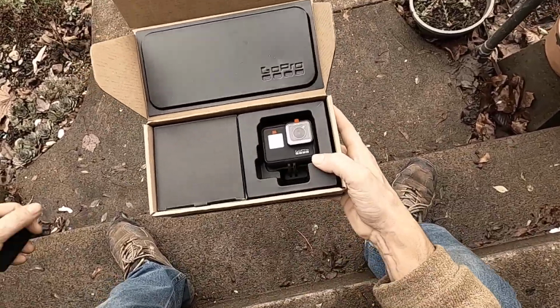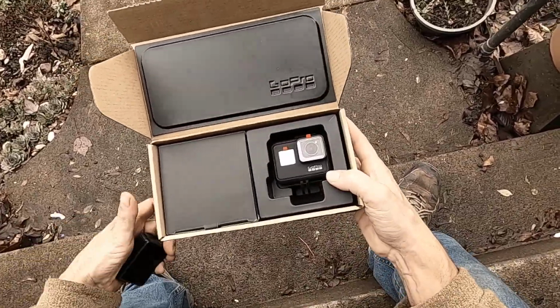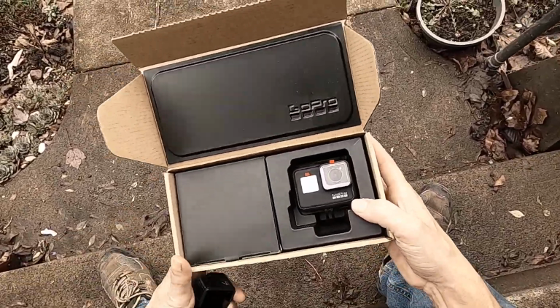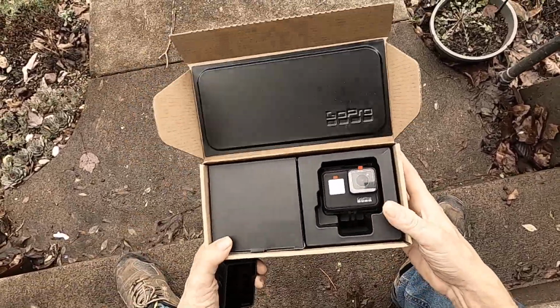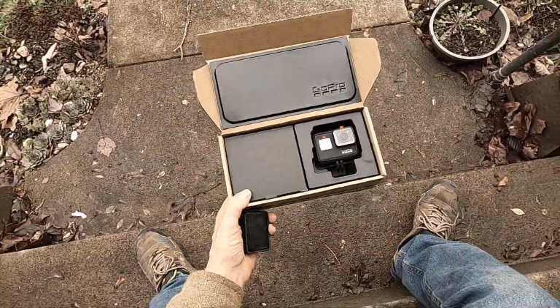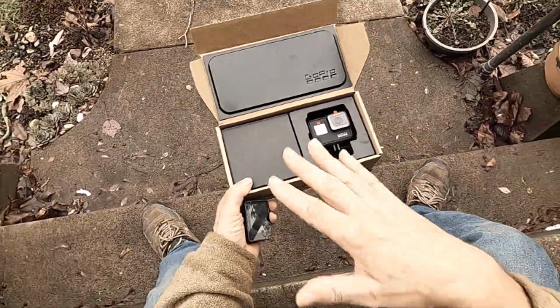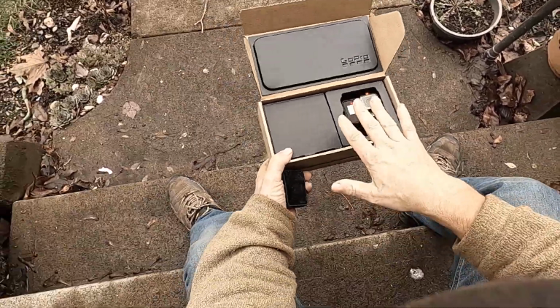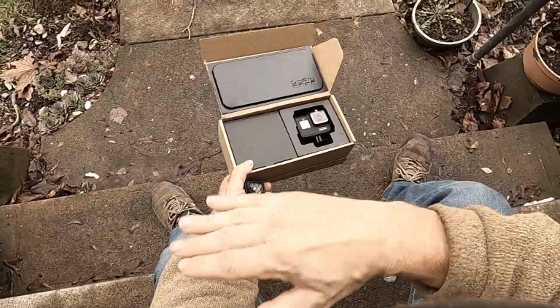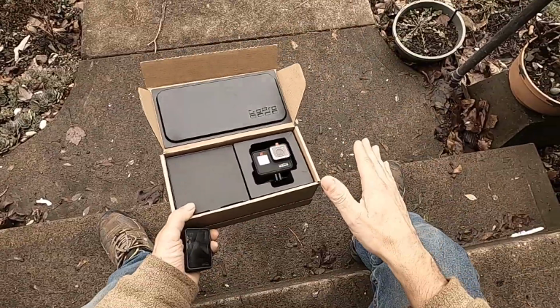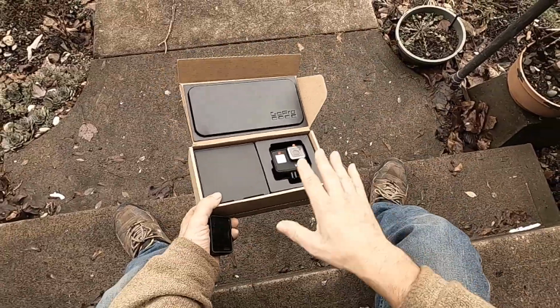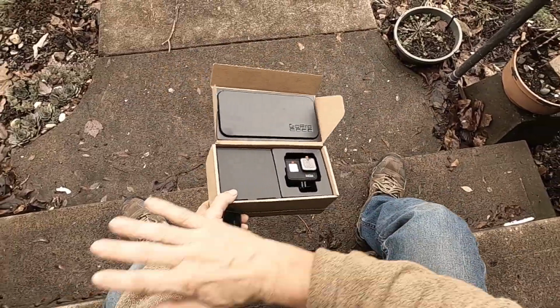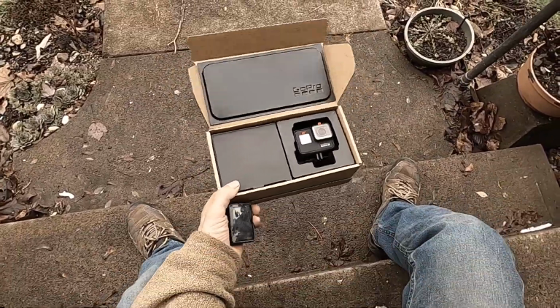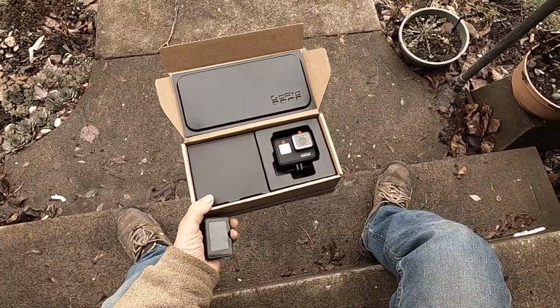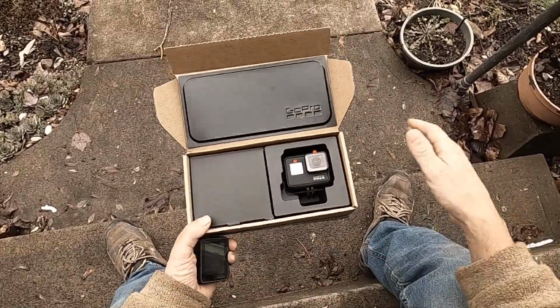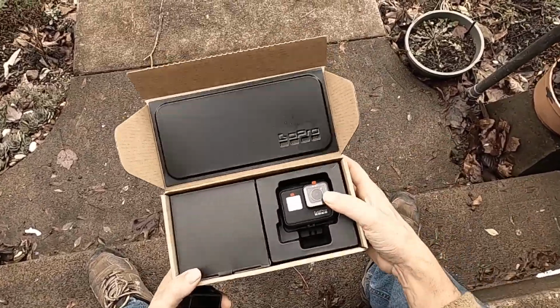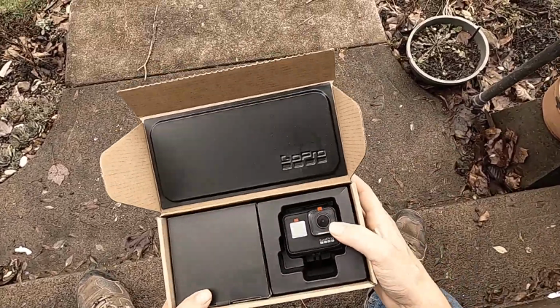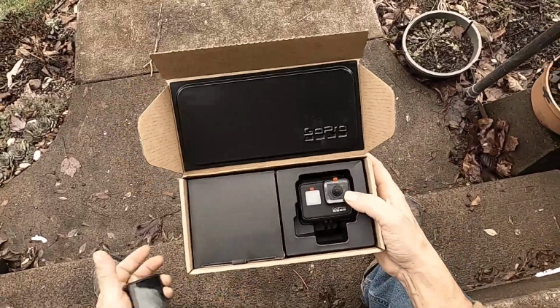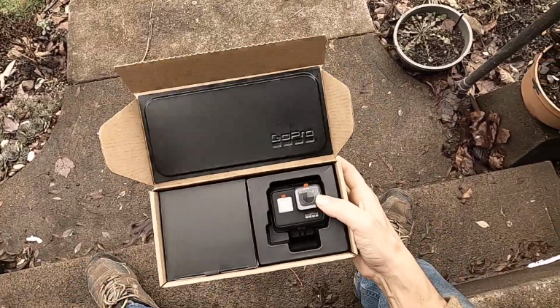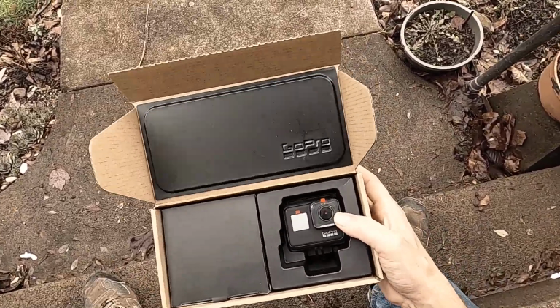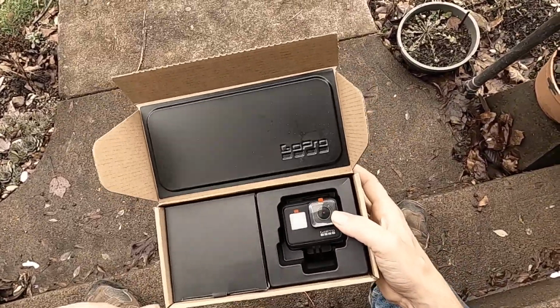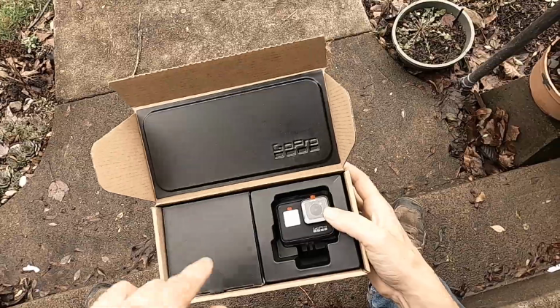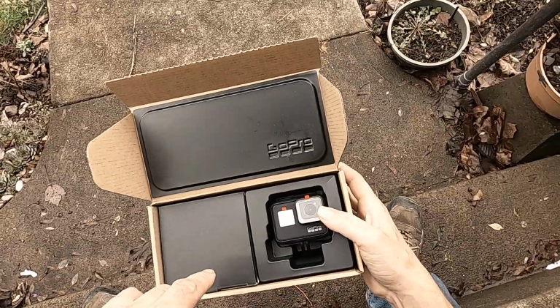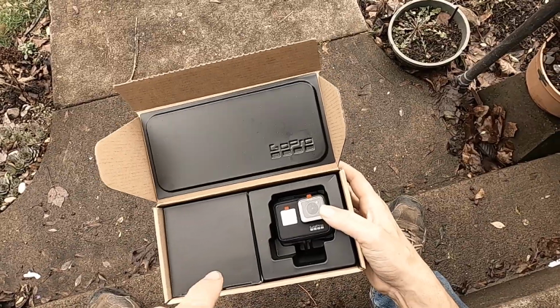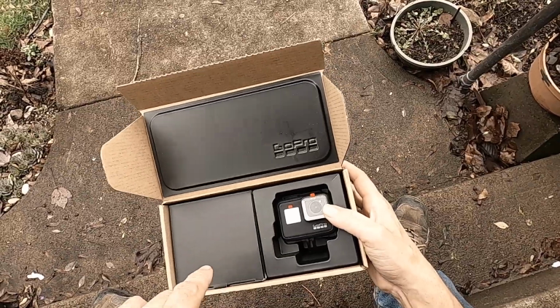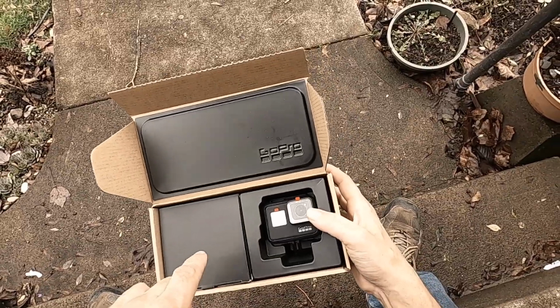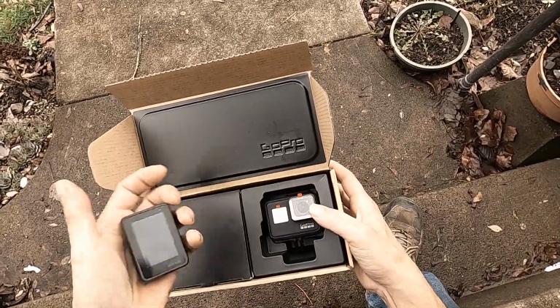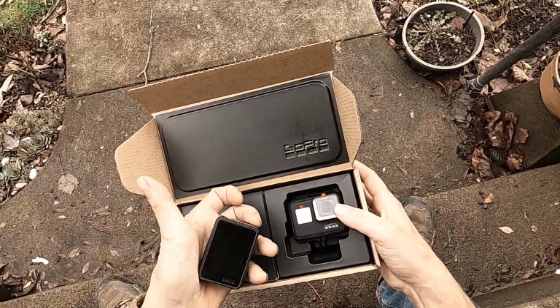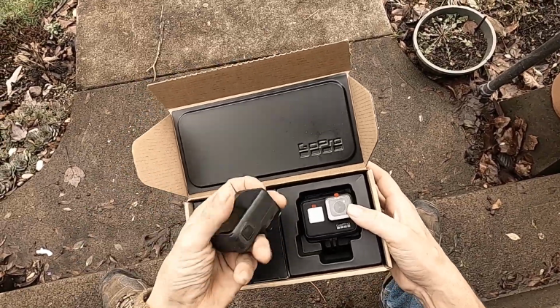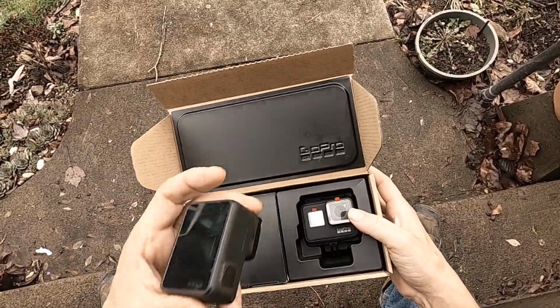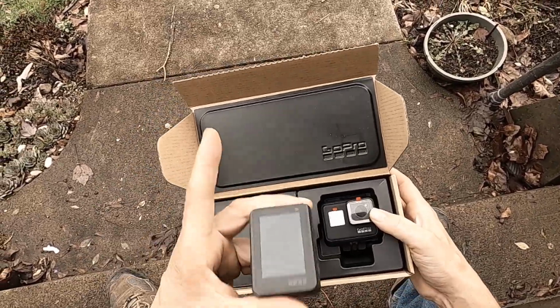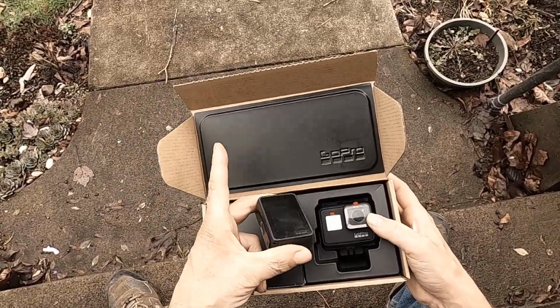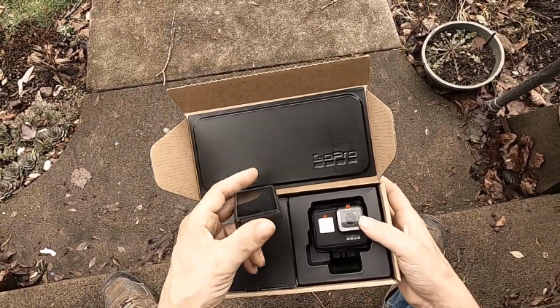When you press record, it can stop recording and start recording all of a sudden just for no reason. The batteries do not last as long on the GoPro Hero 8 because I'm using the GoPro Hero 7 Black batteries in it.